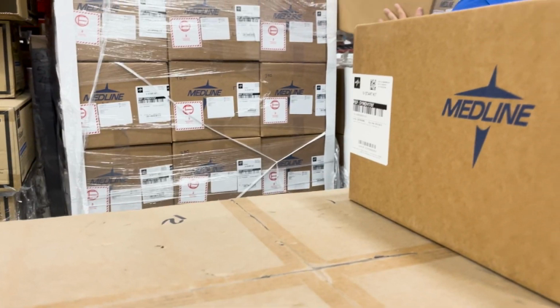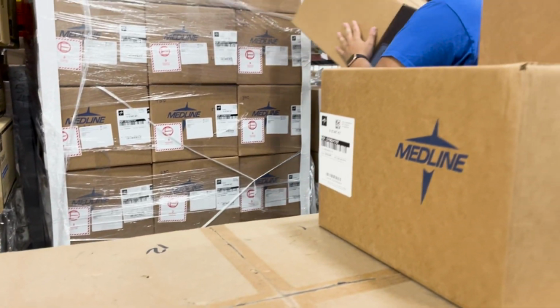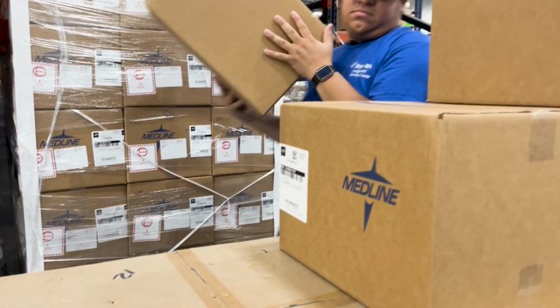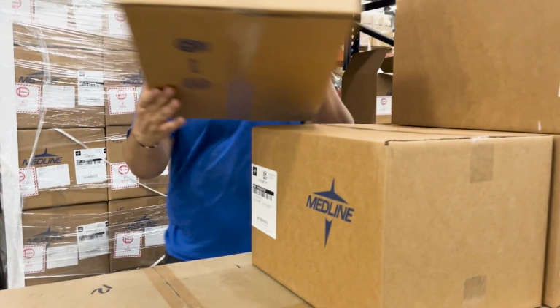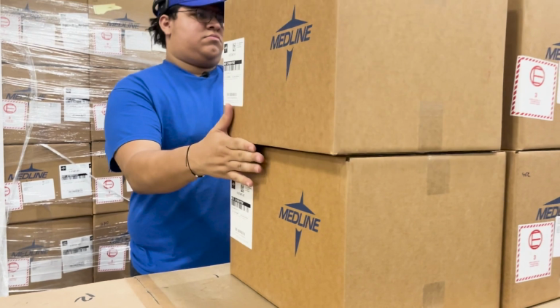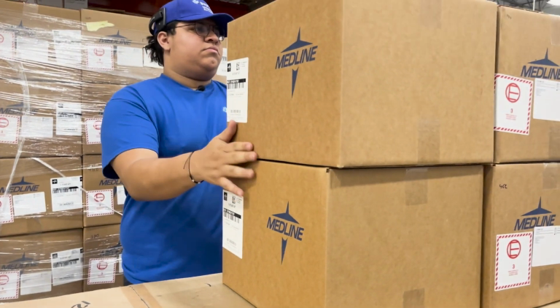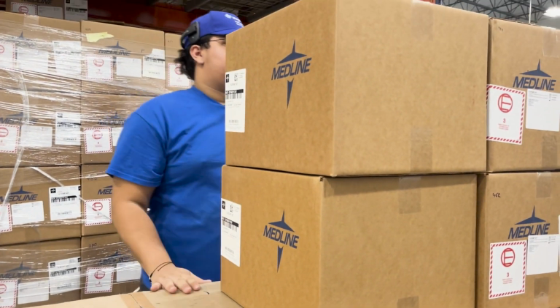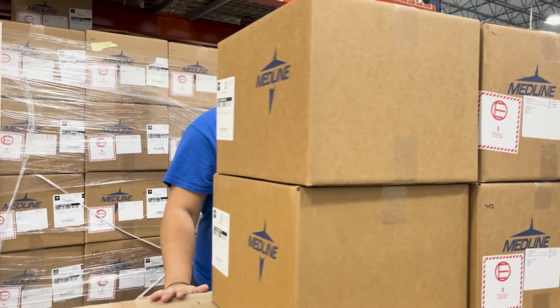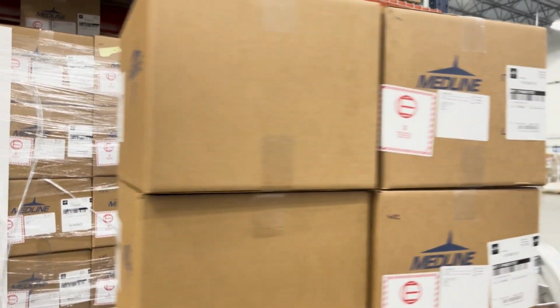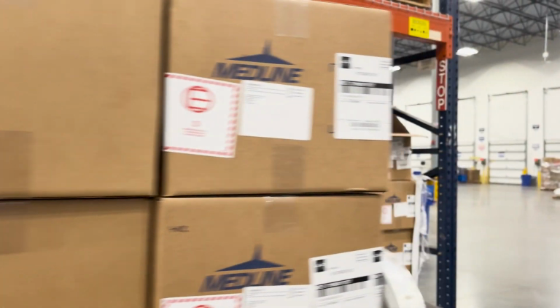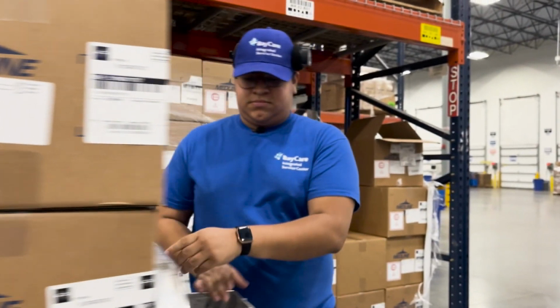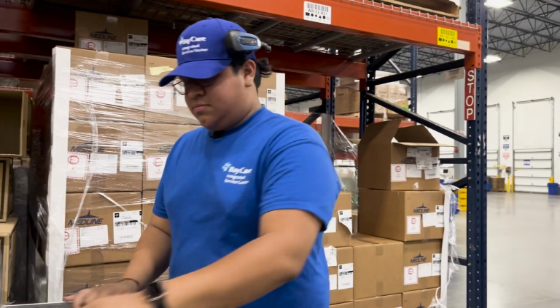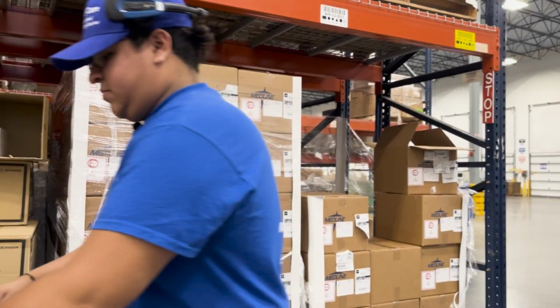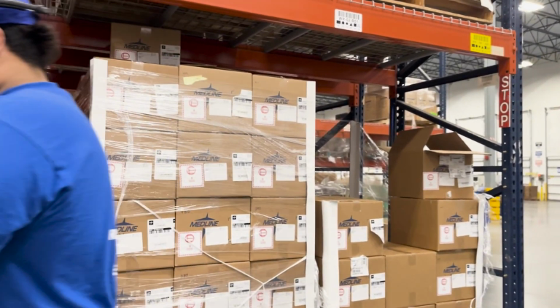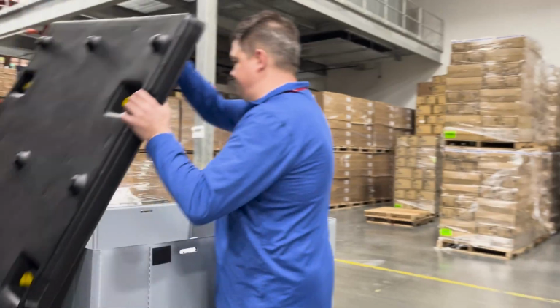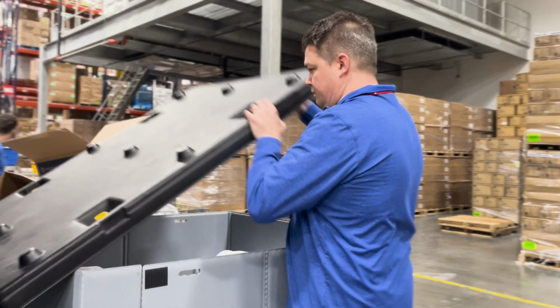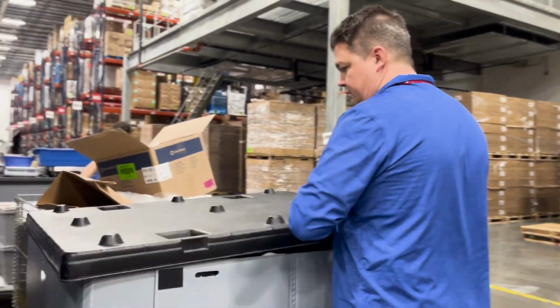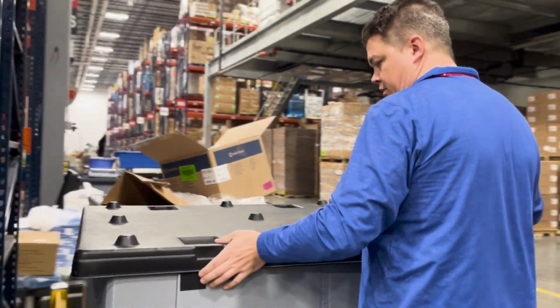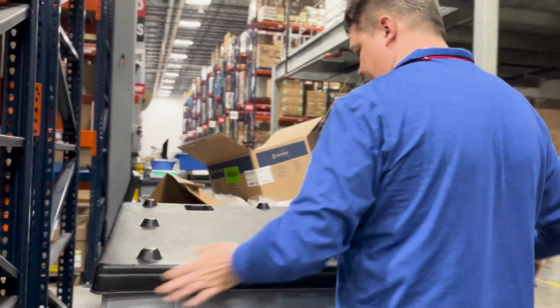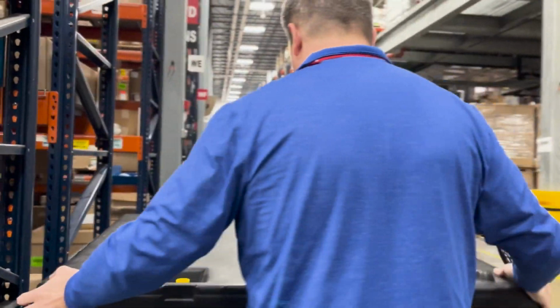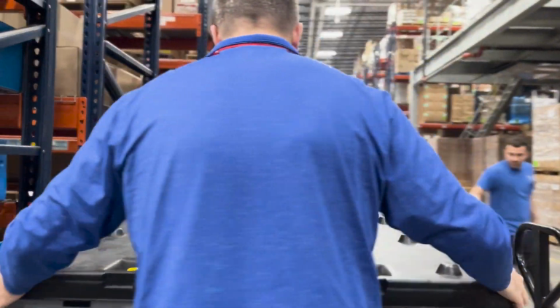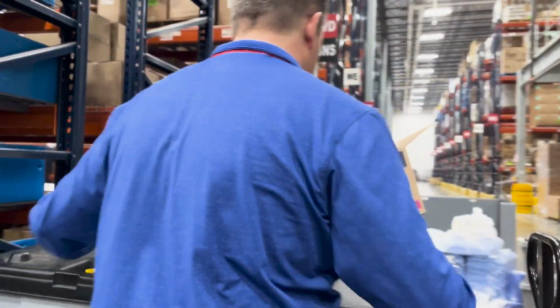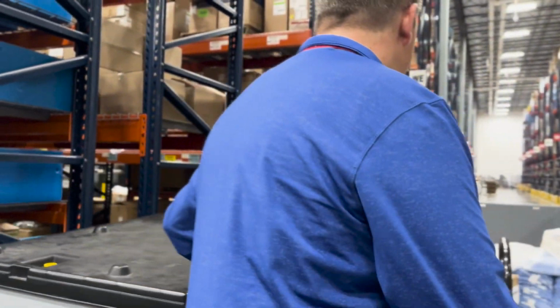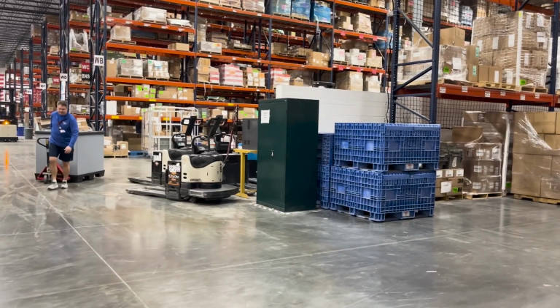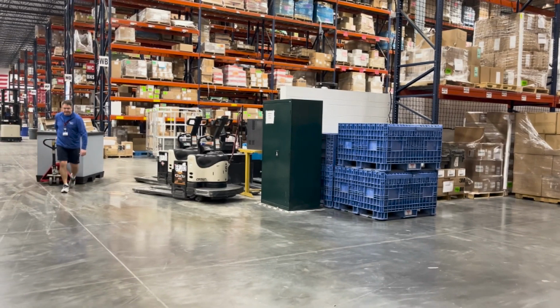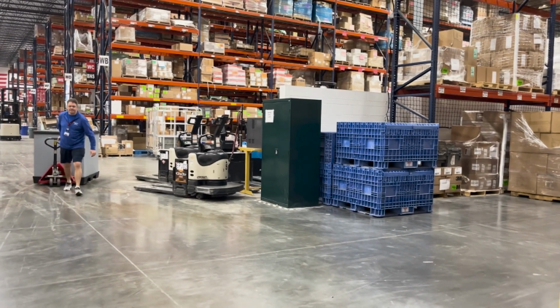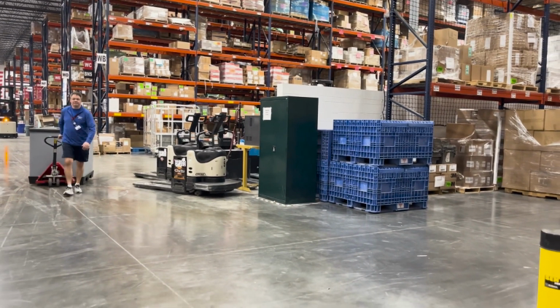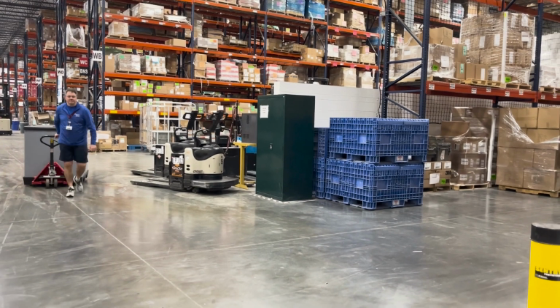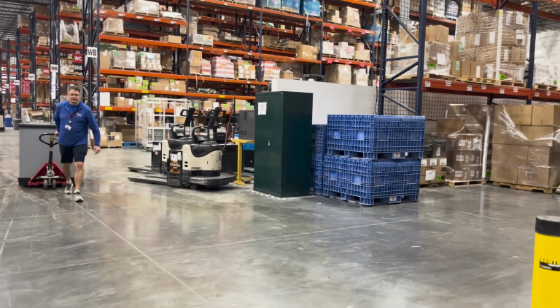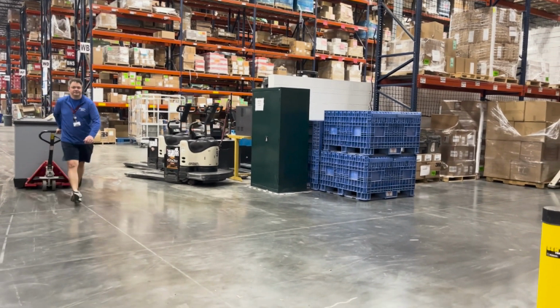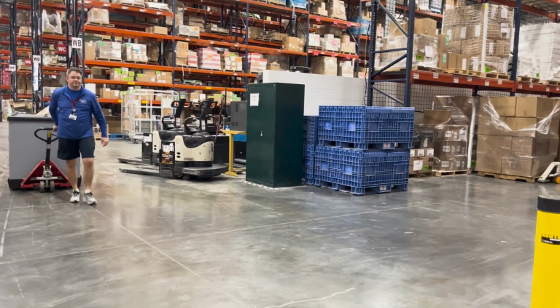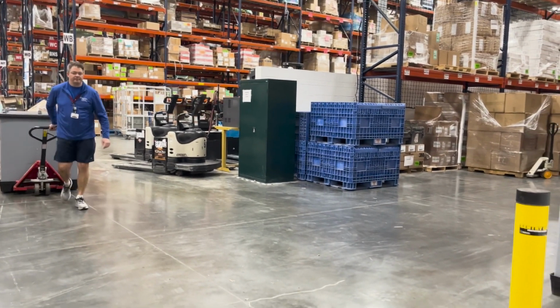In our previous process, team members would build large carts with six to eight big large totes per cart, and they would traverse our entire picking area, pushing and pulling heavy carts up to 300 pounds at a time.